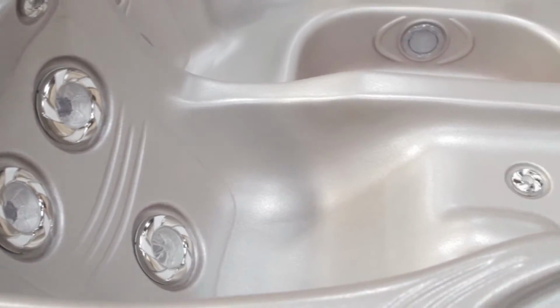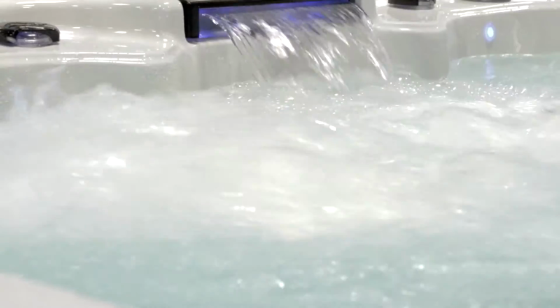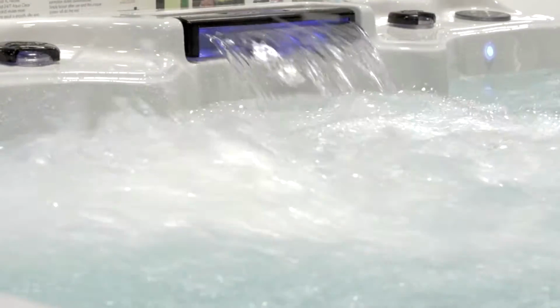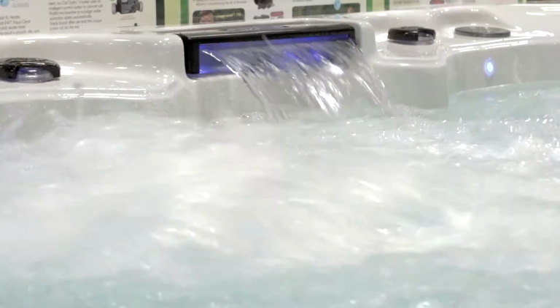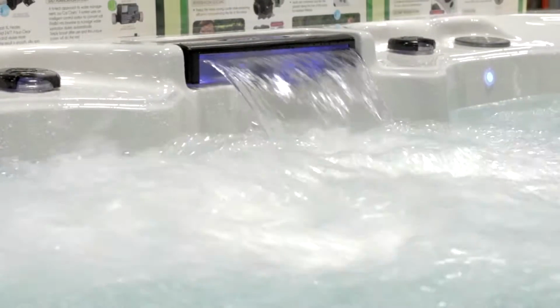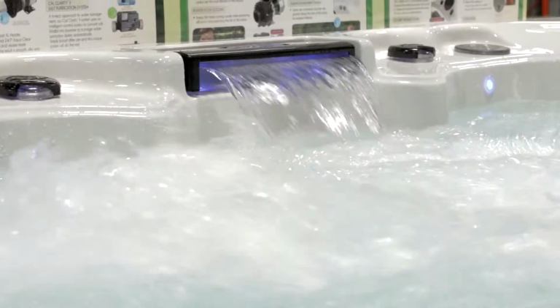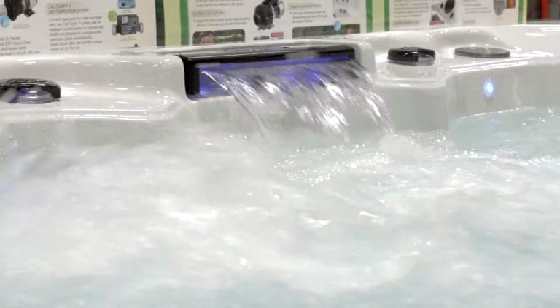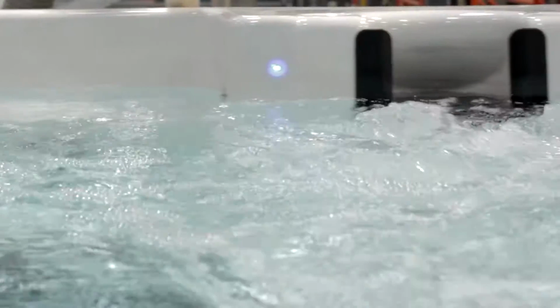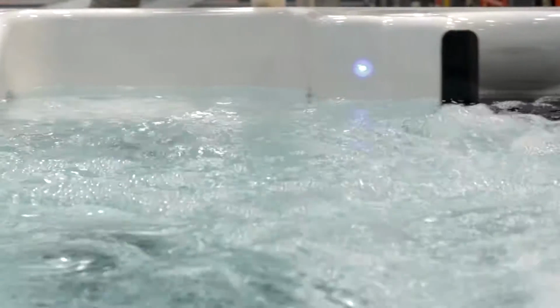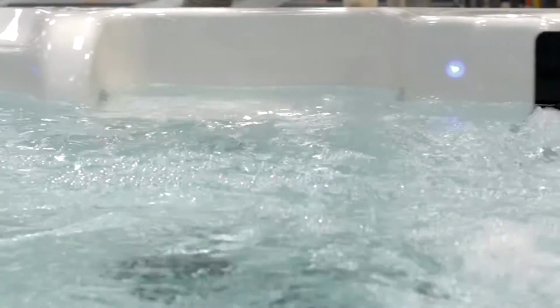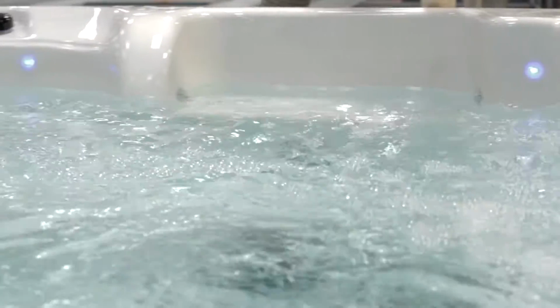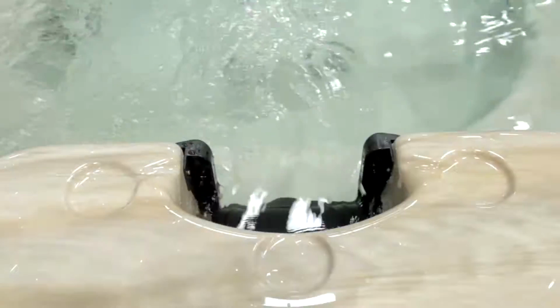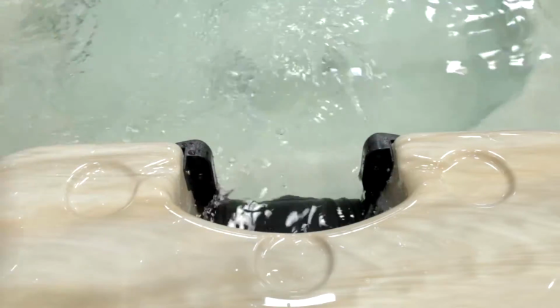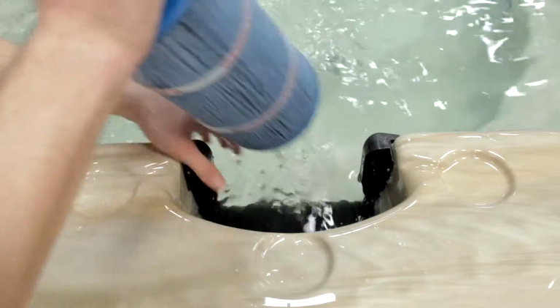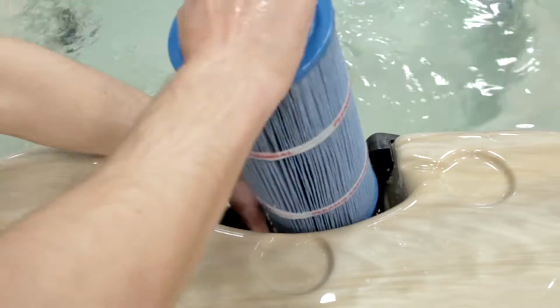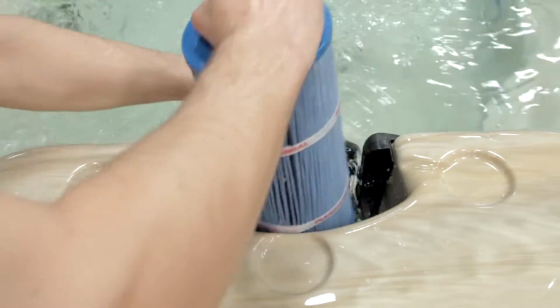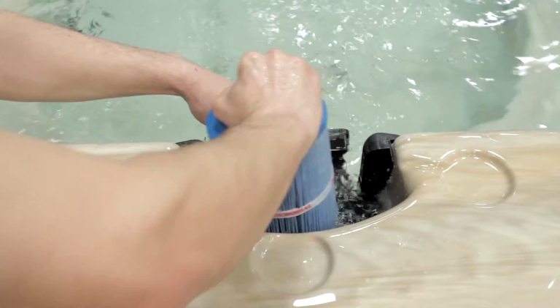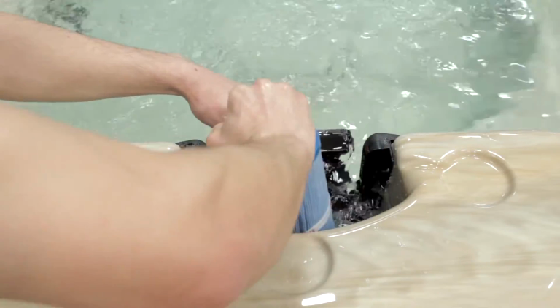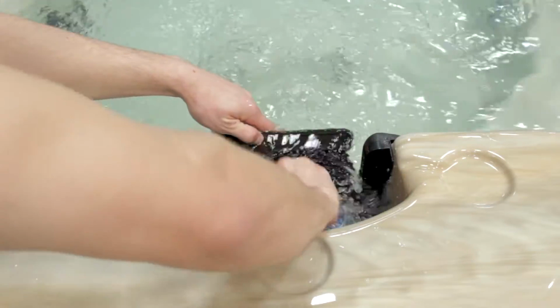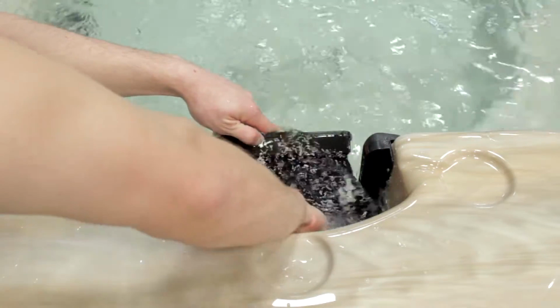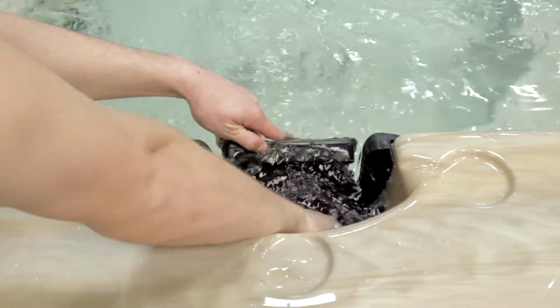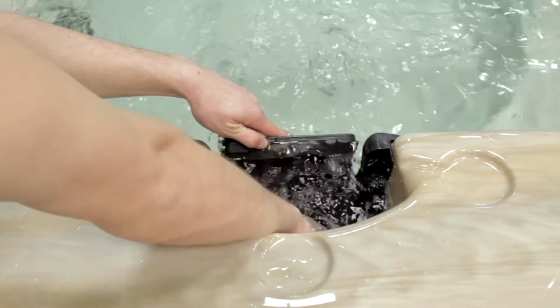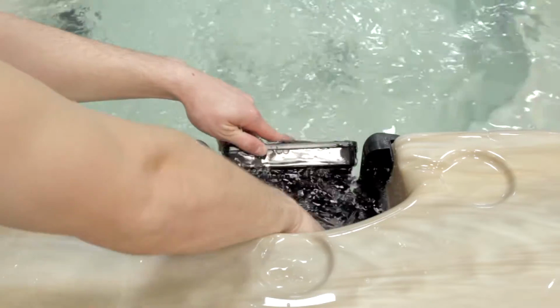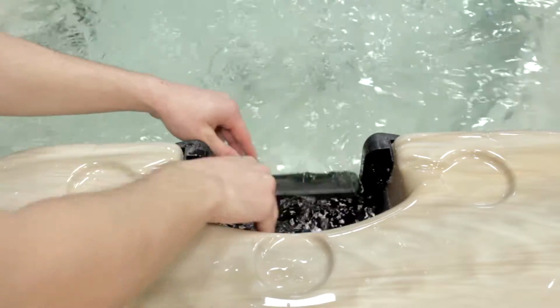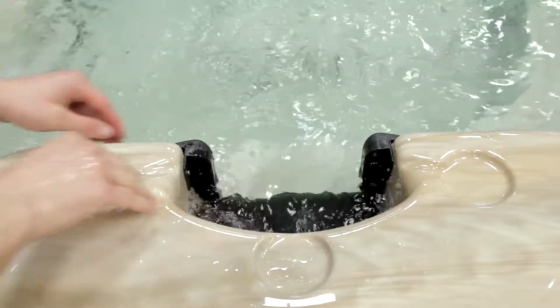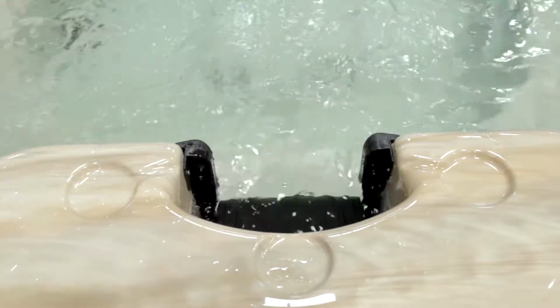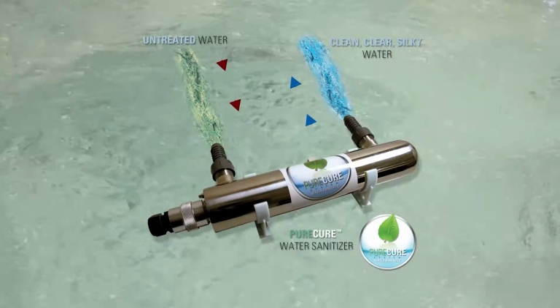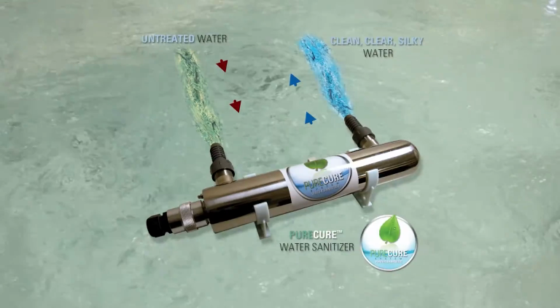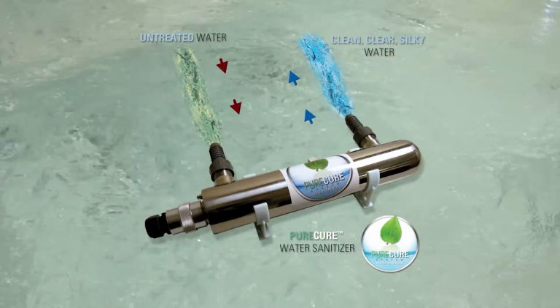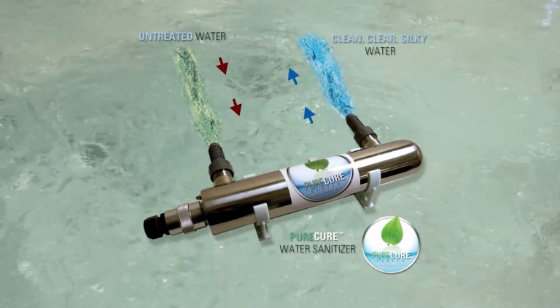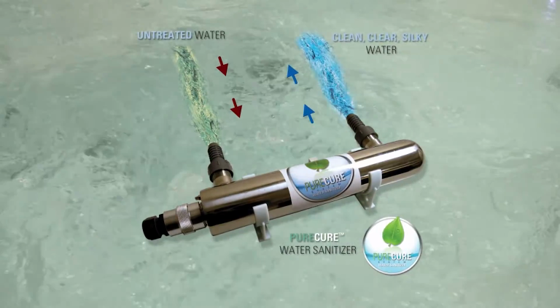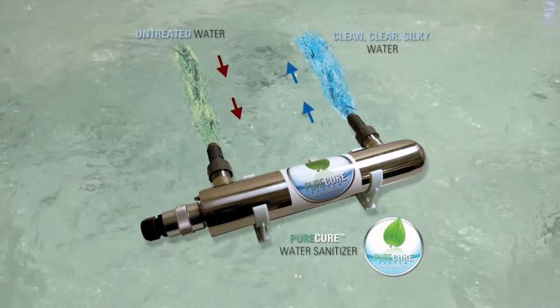All Connect Spas also feature our Cascade Waterfall and Connect LED Package. All Connect Select Spas are equipped with our 50-square-foot BioClean Filtration System and the PureCure Water Purifying System.